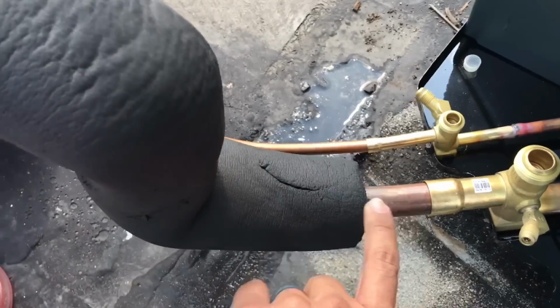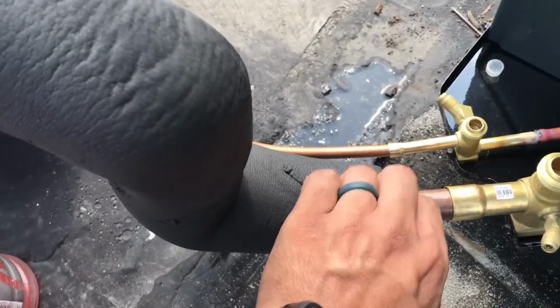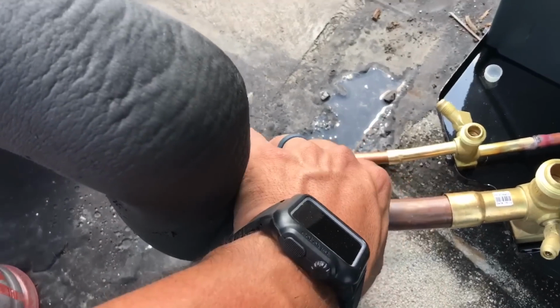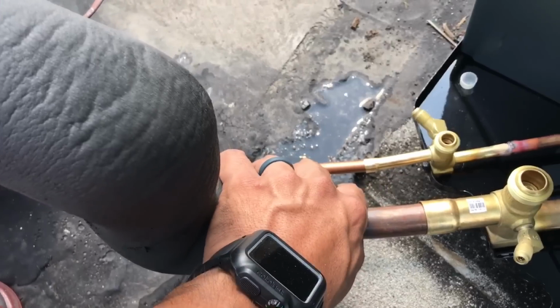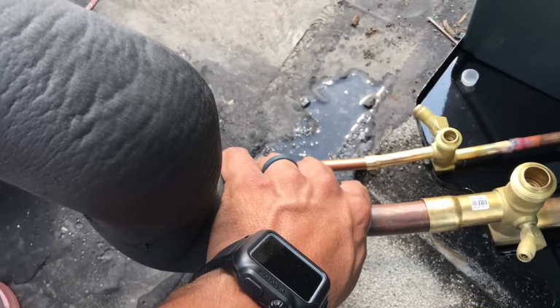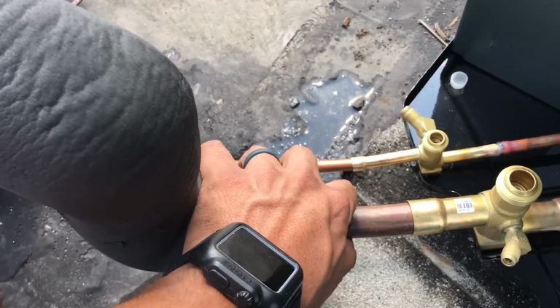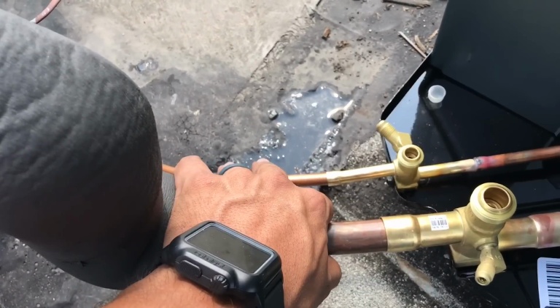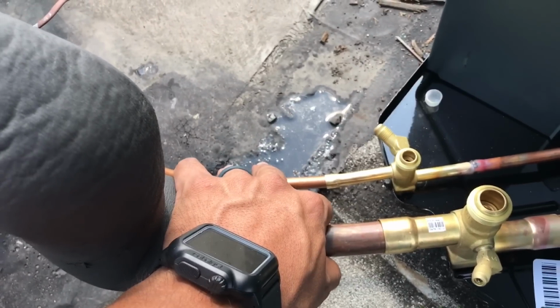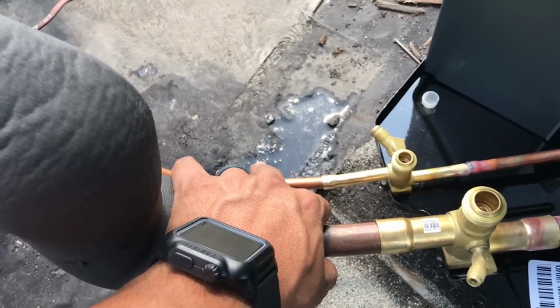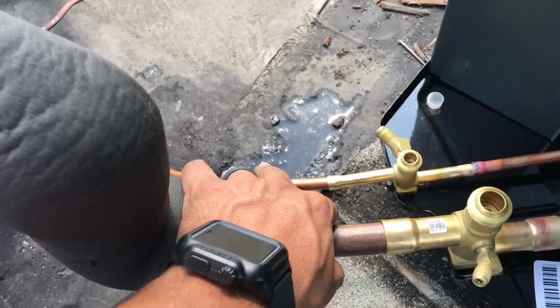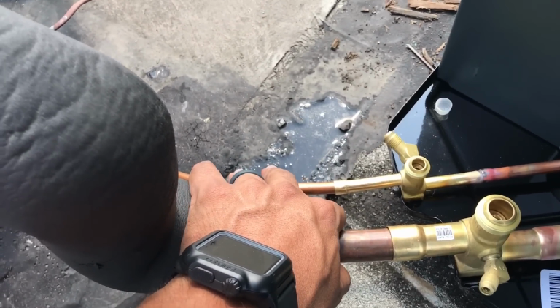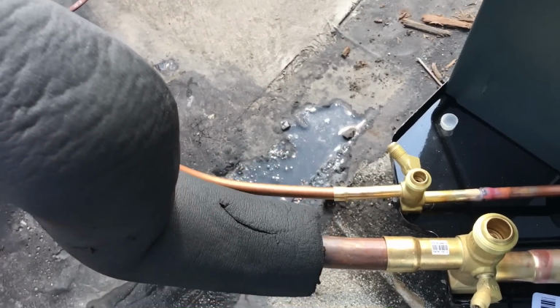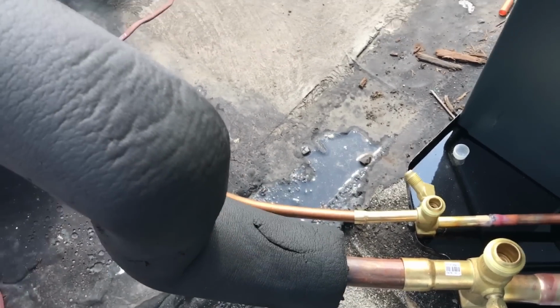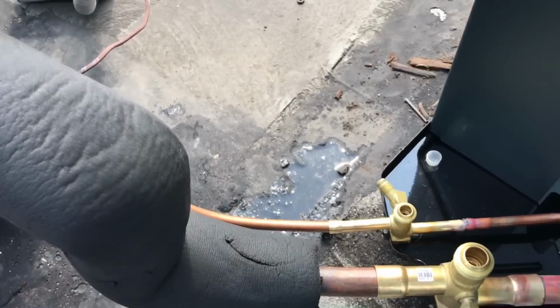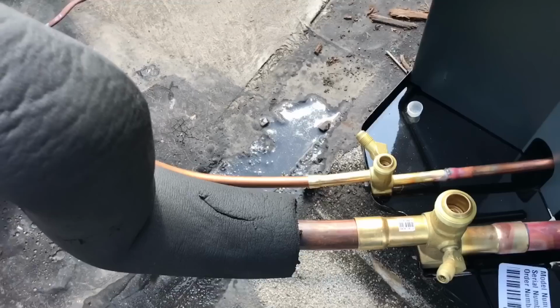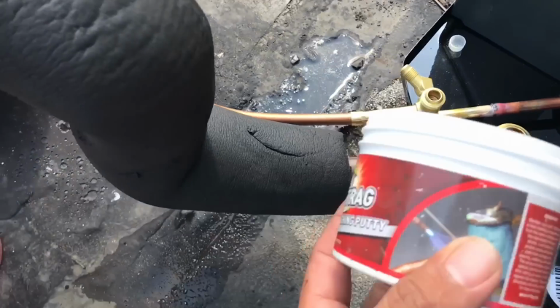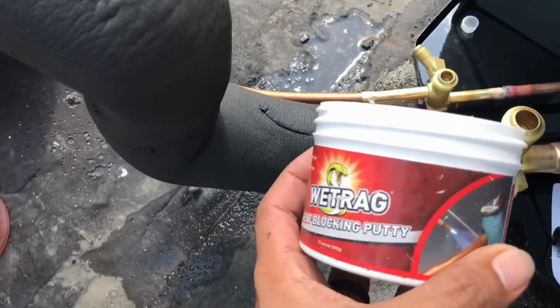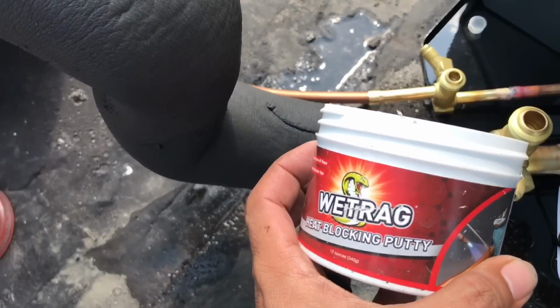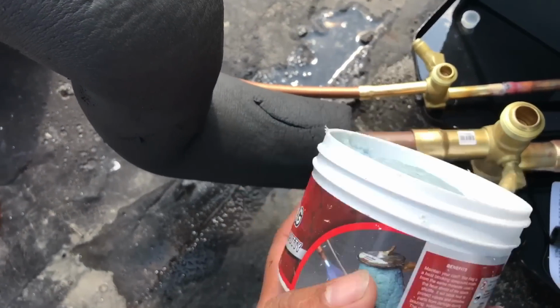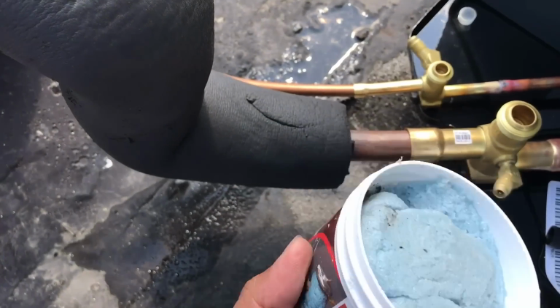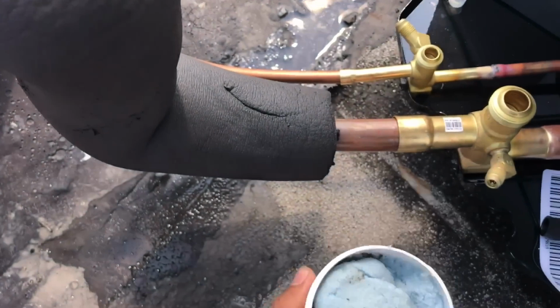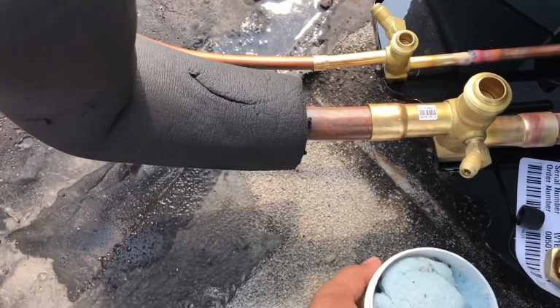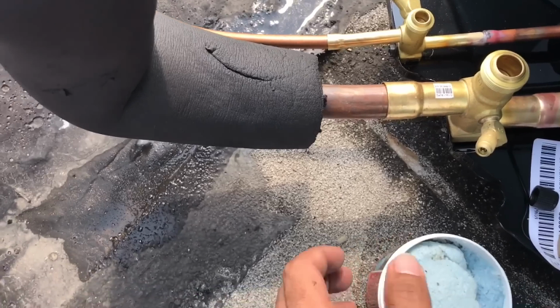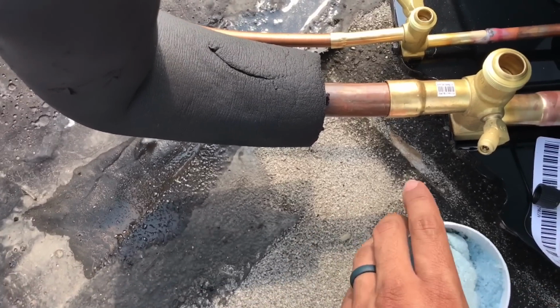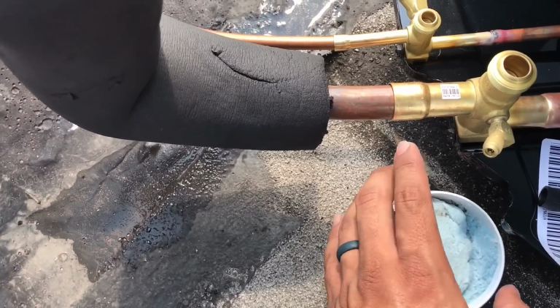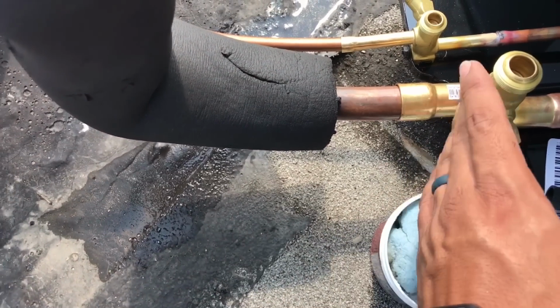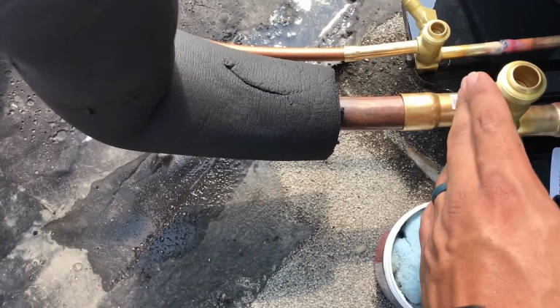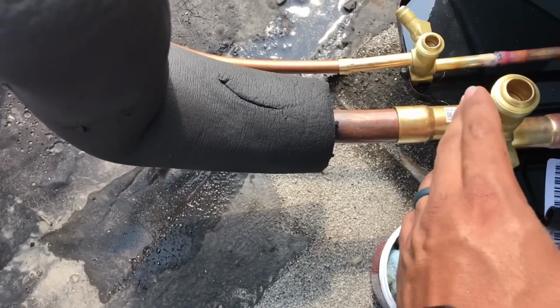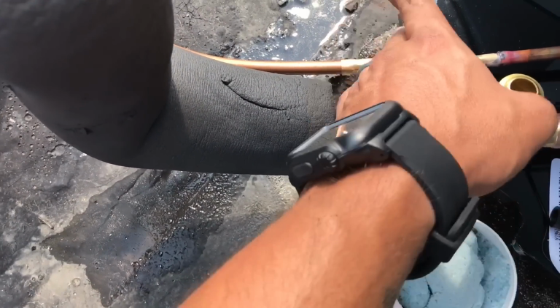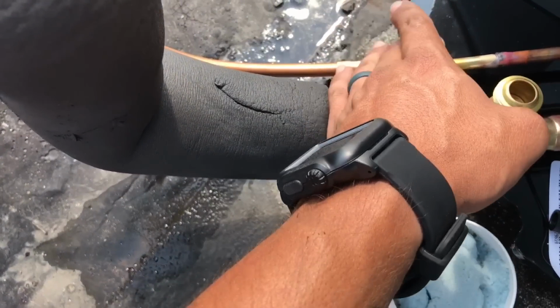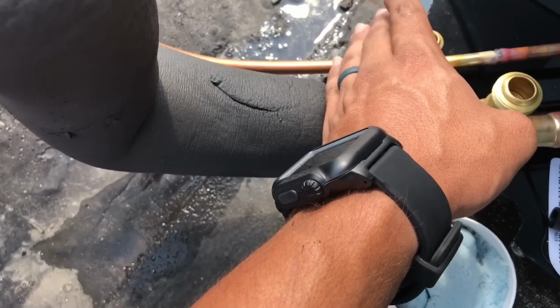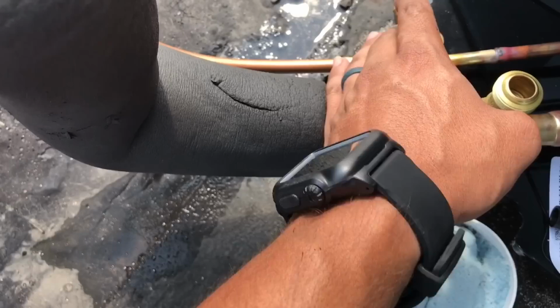Wrap this too so you don't burn it. I use this to wrap my valves.